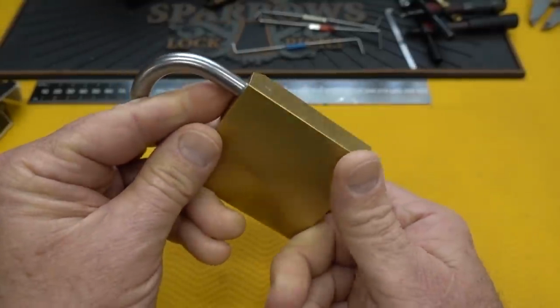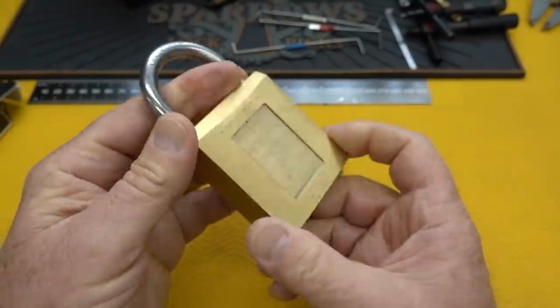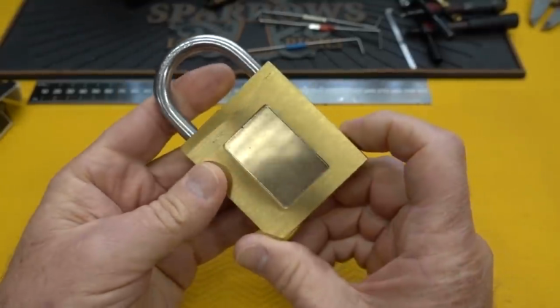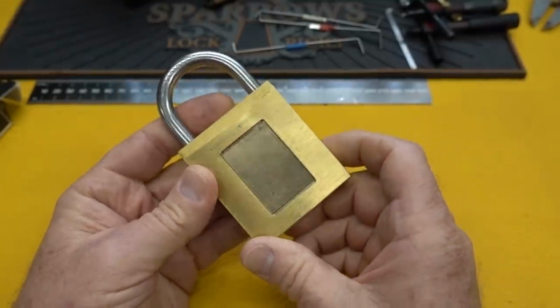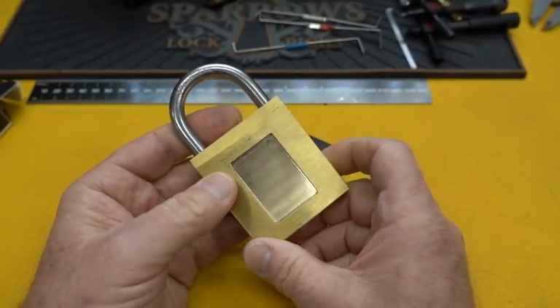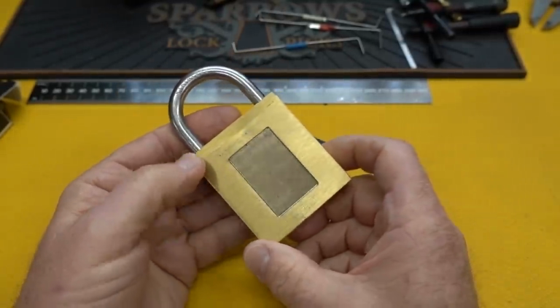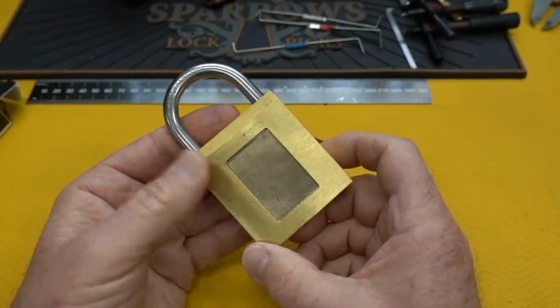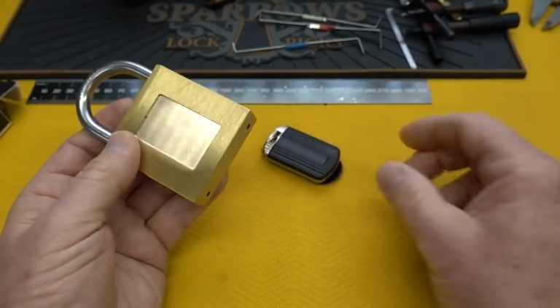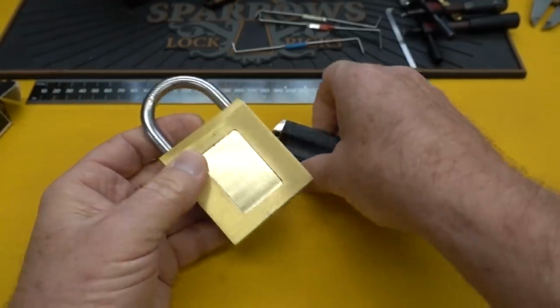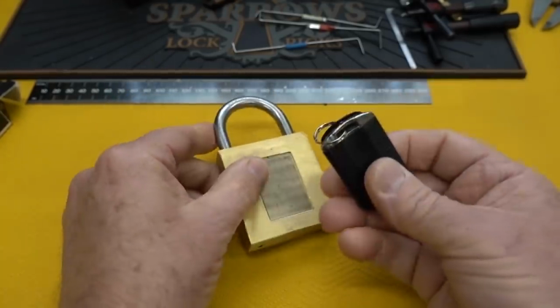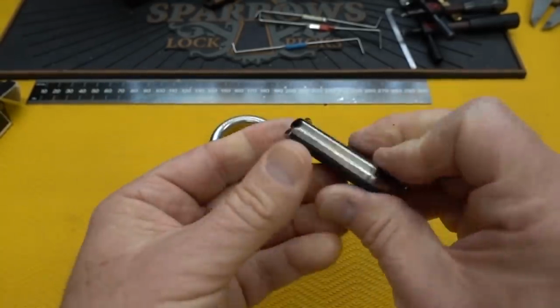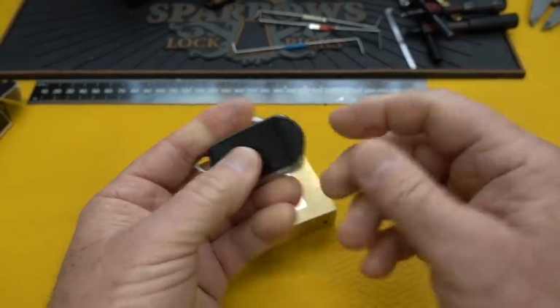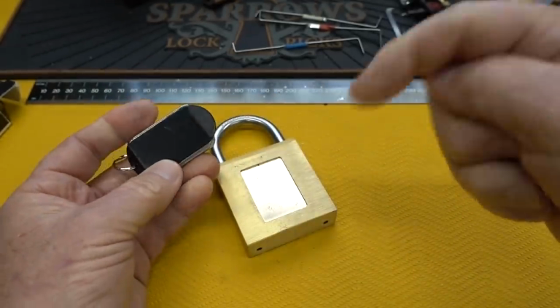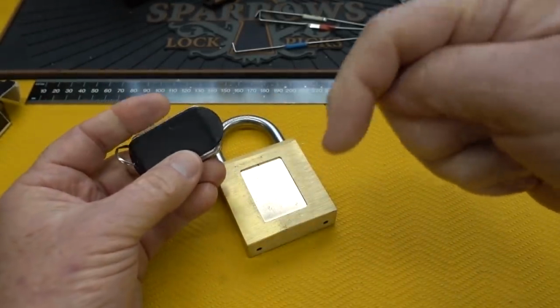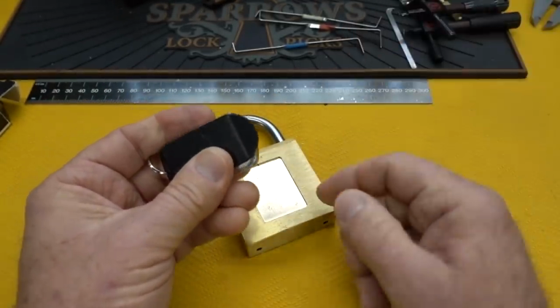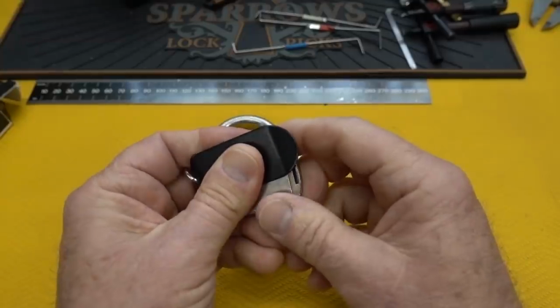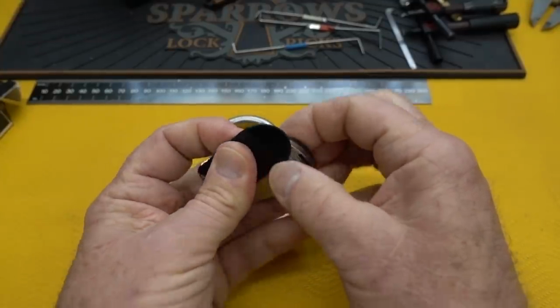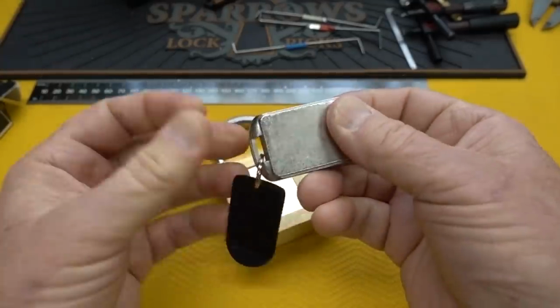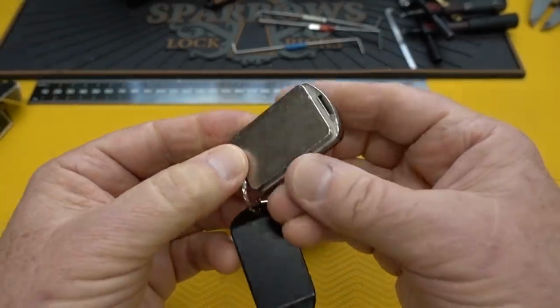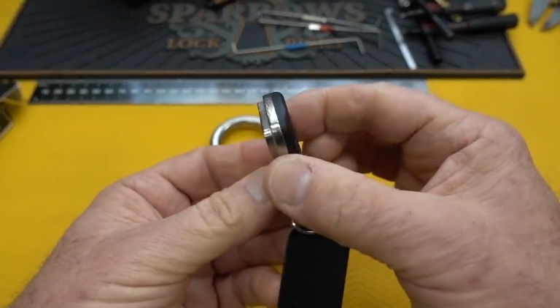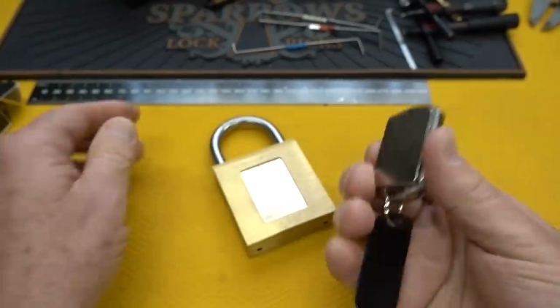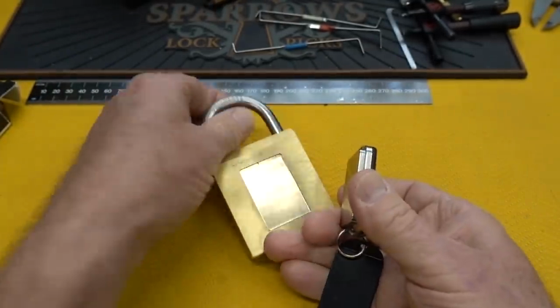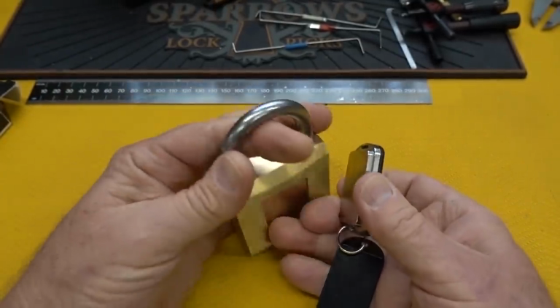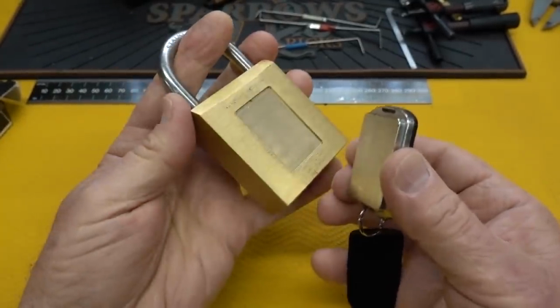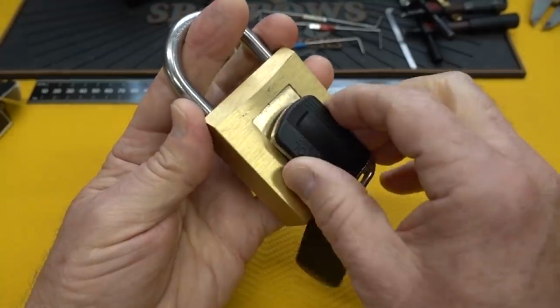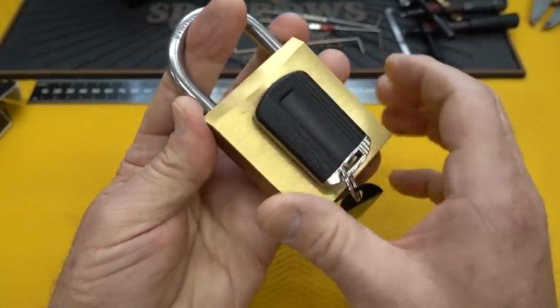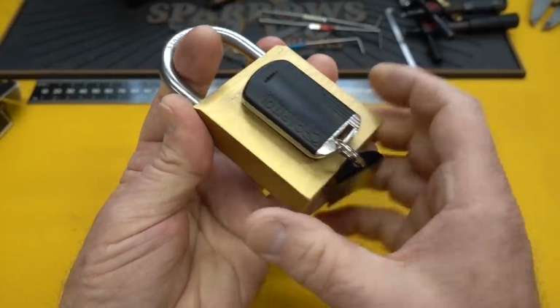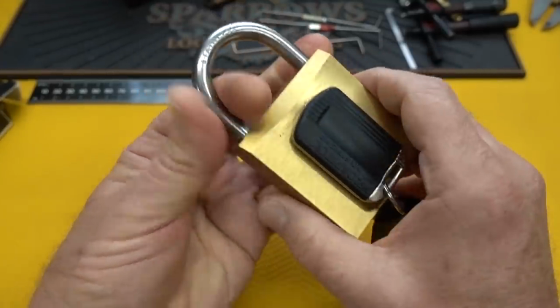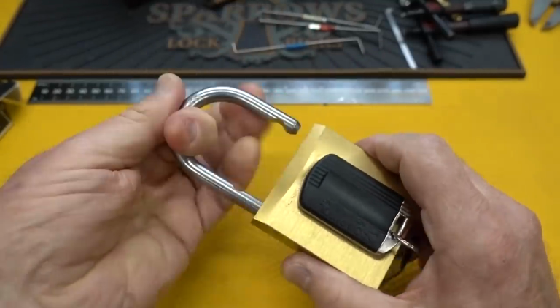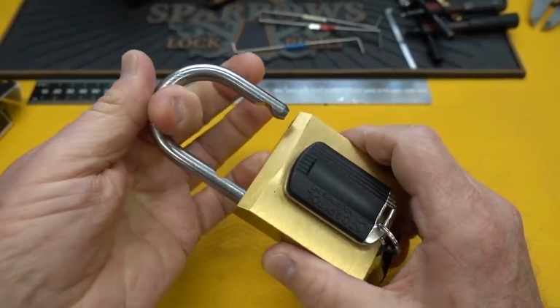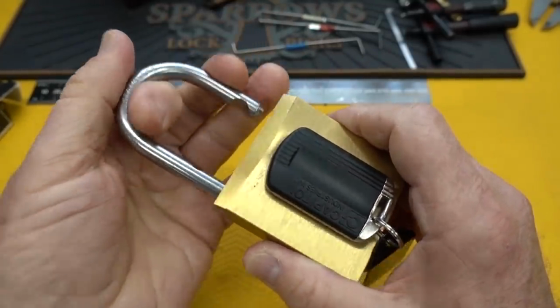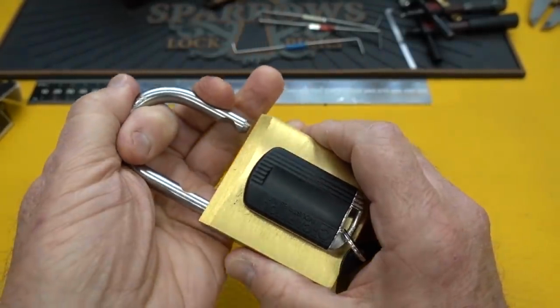This is the Capital One Defiant Padlock — the magnetic padlock. I'll put the link to the original review down at the bottom. This is the magnetic key. This thing still works perfectly. Slide her on there like that and you get an opening.